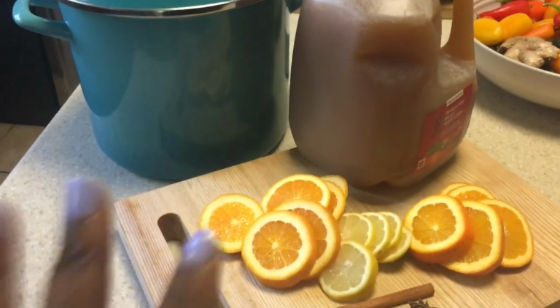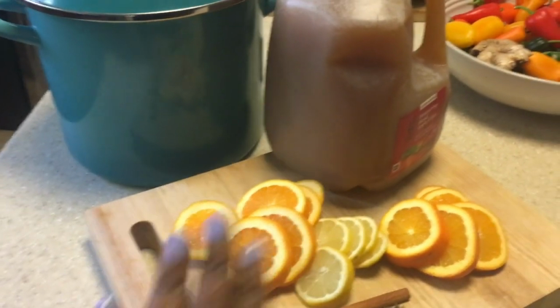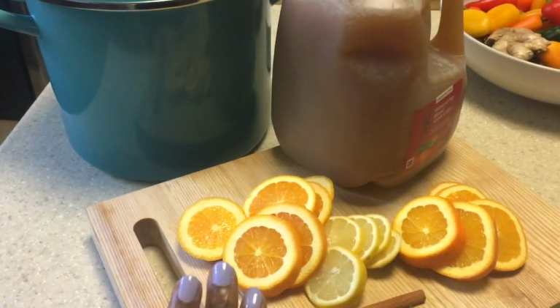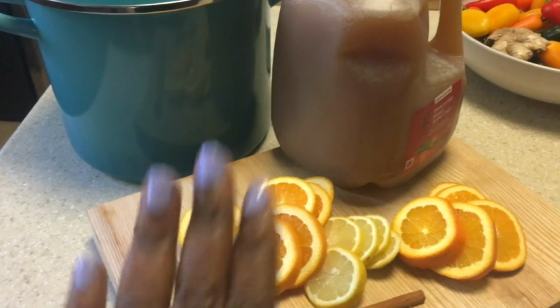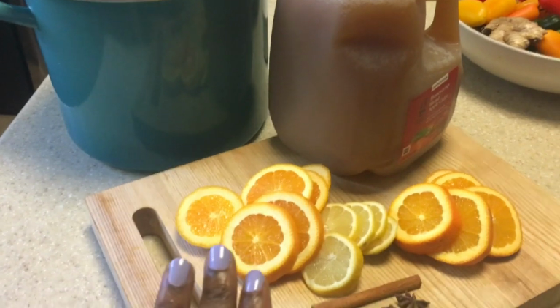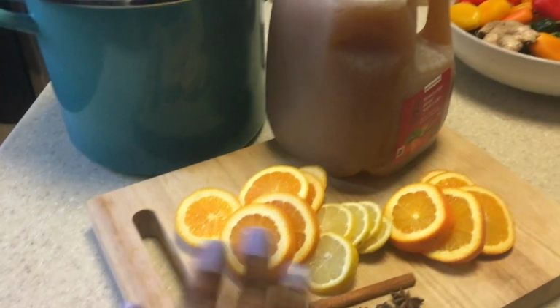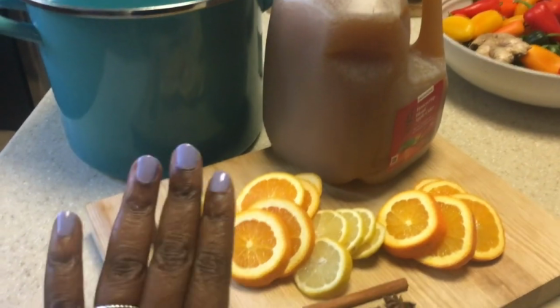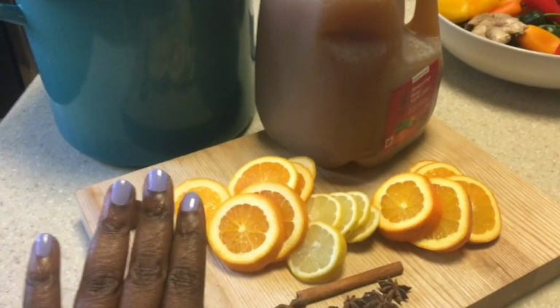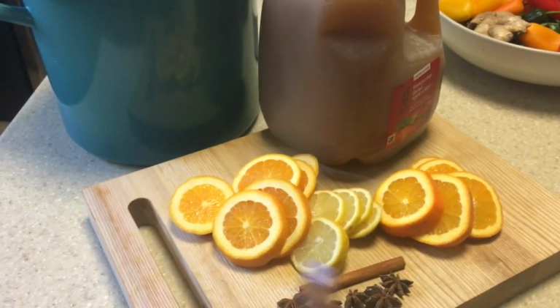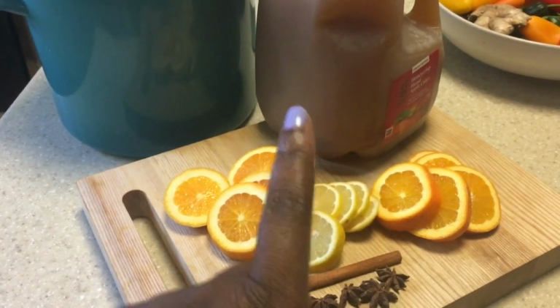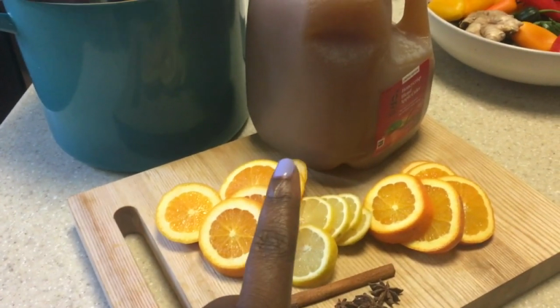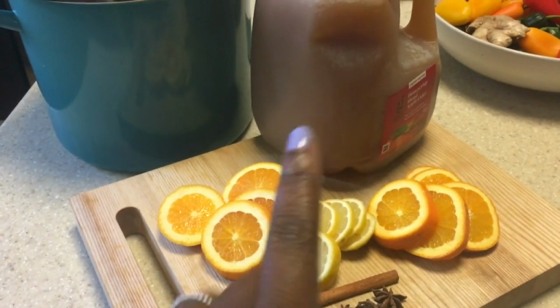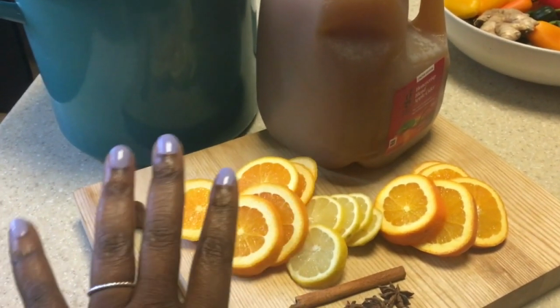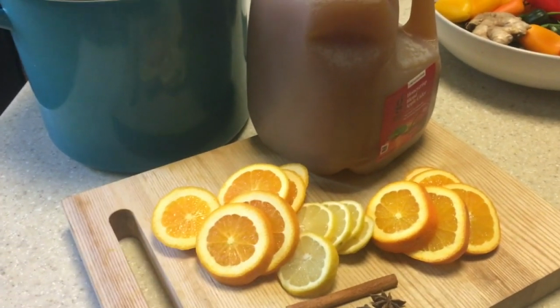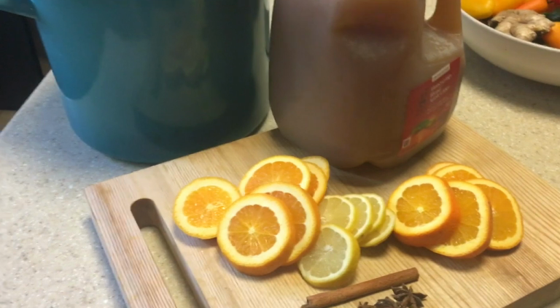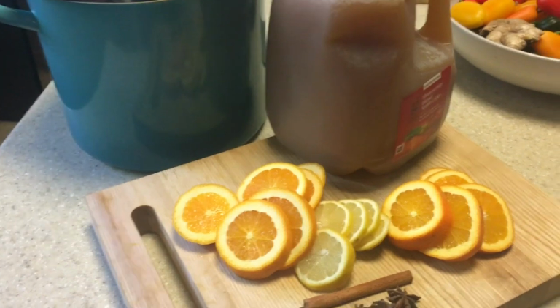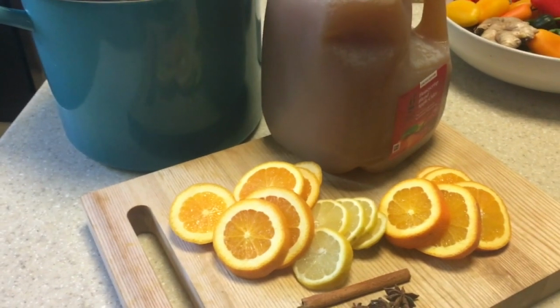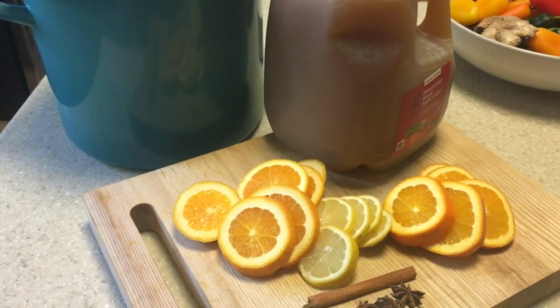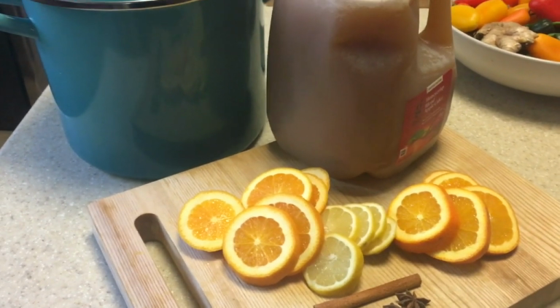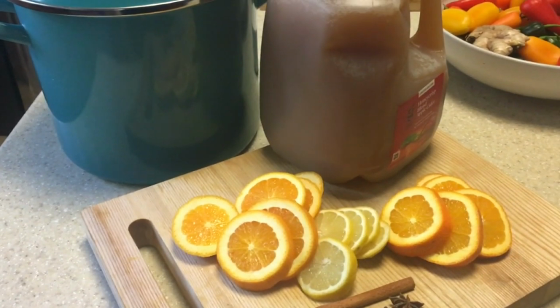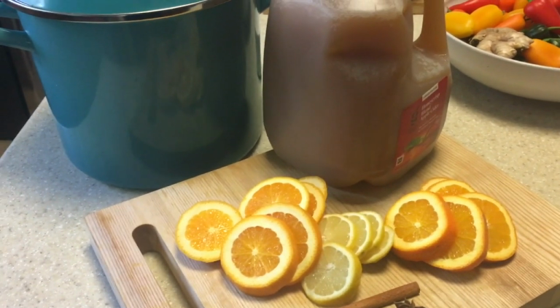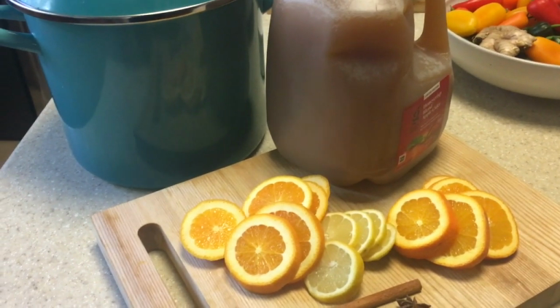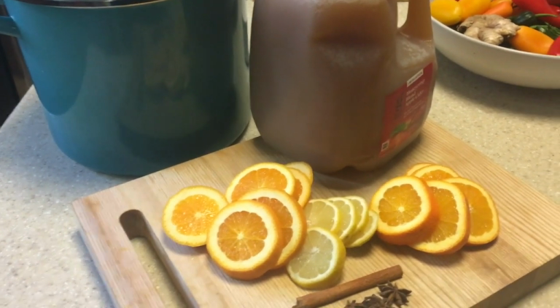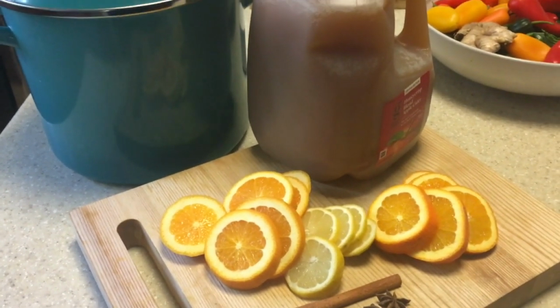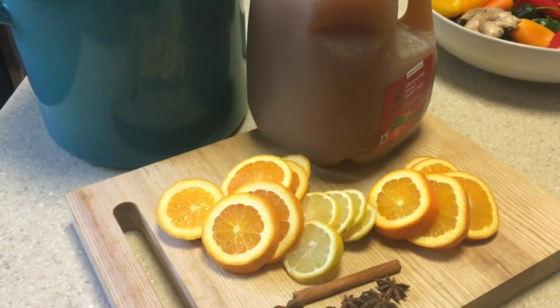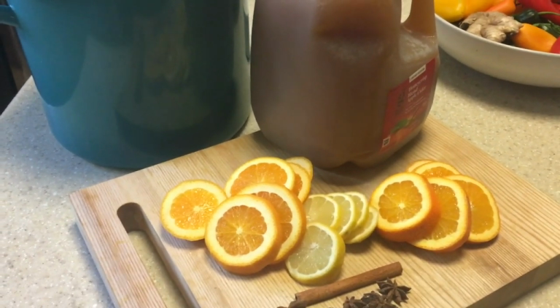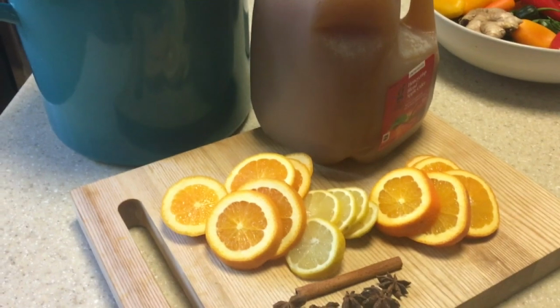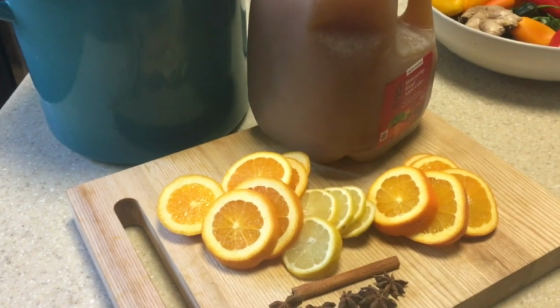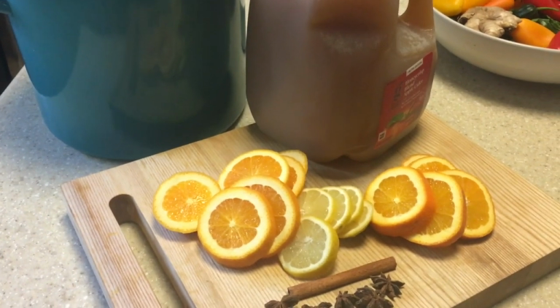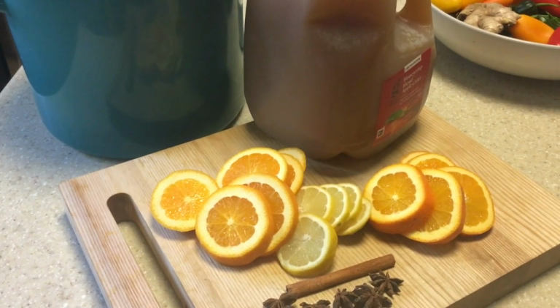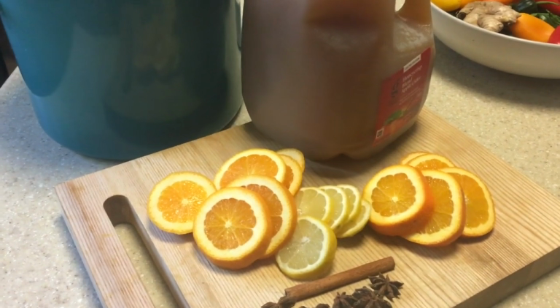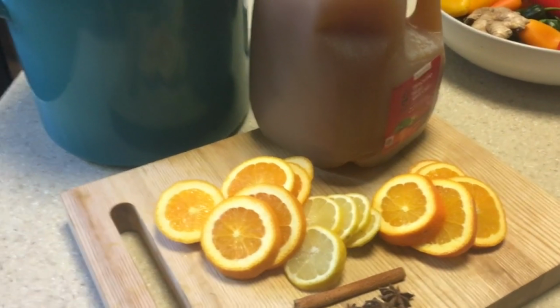This is a really quick recipe. The longest part is how long I let mine simmer. I let mine simmer for at least 30 minutes because I really want to taste the cinnamon and the orange and everything.